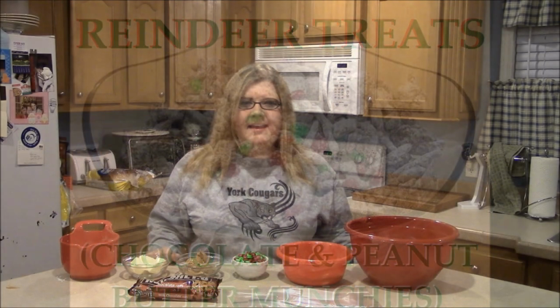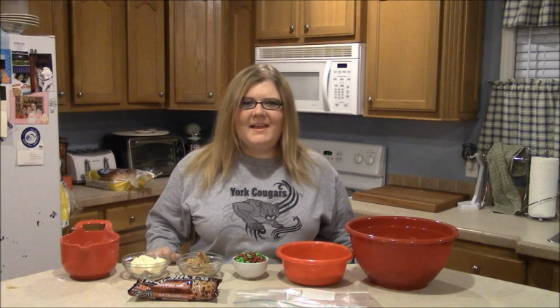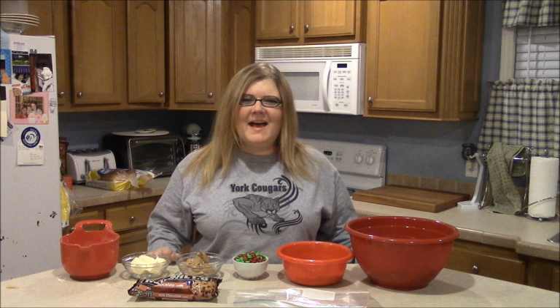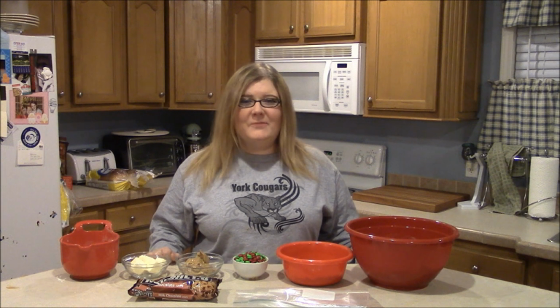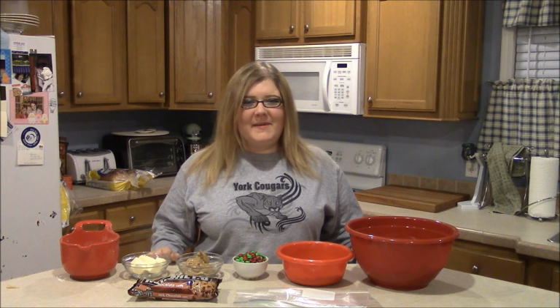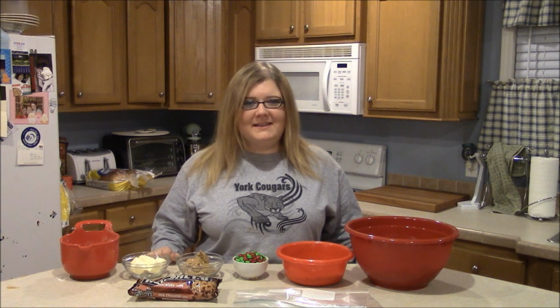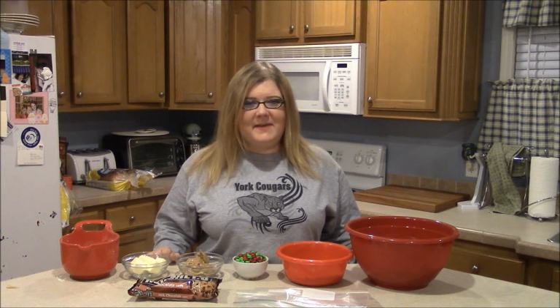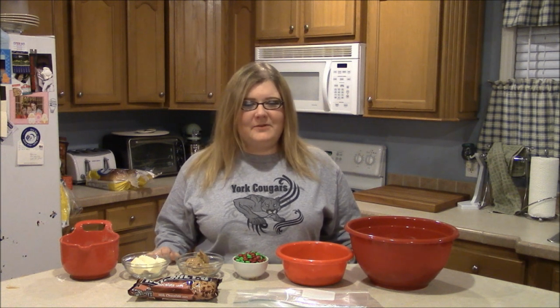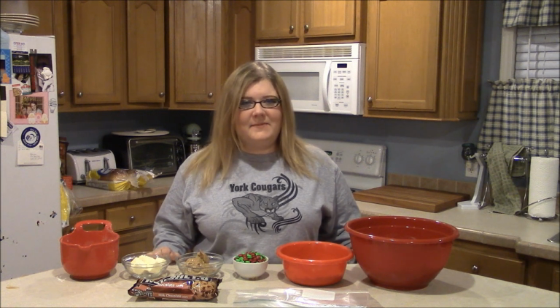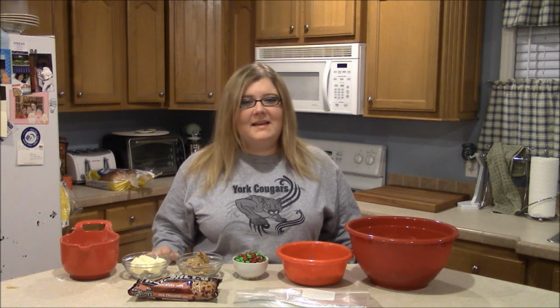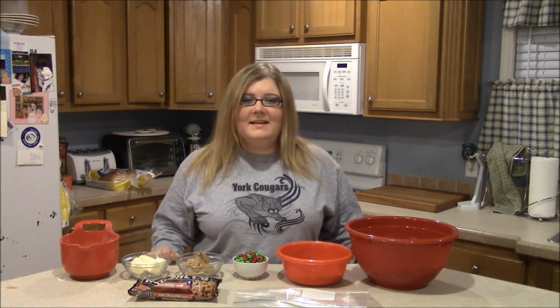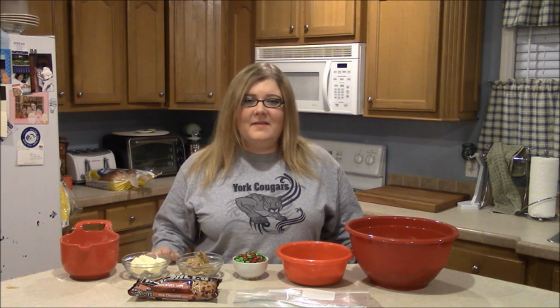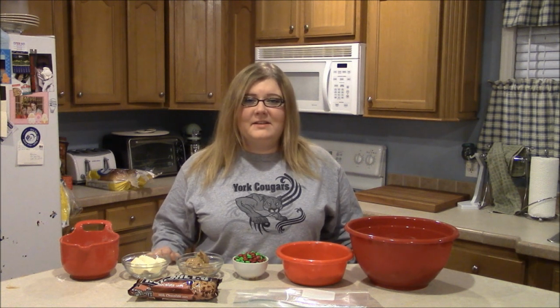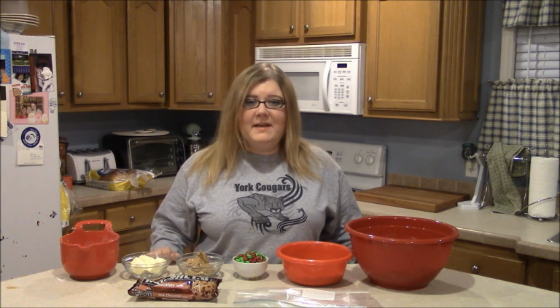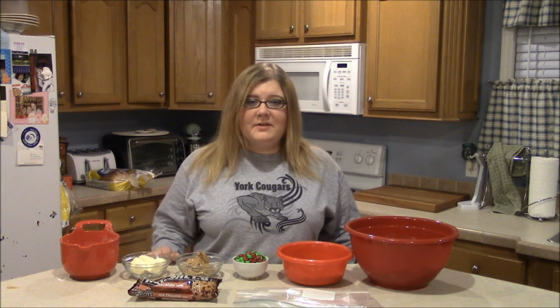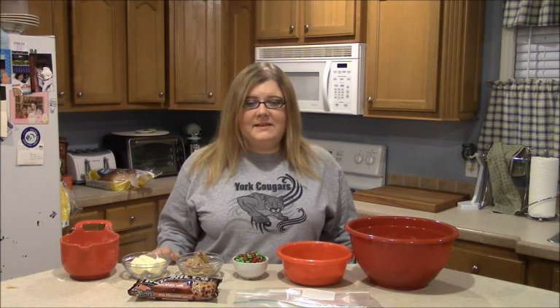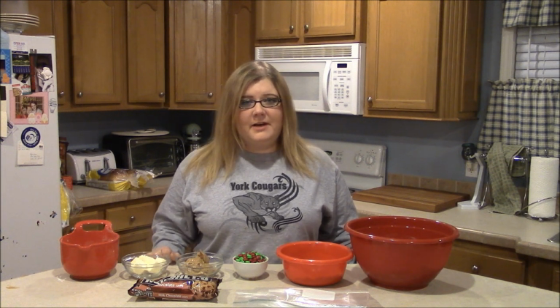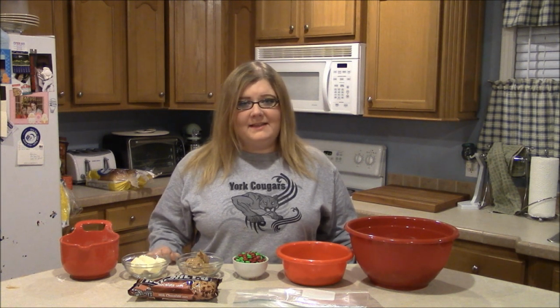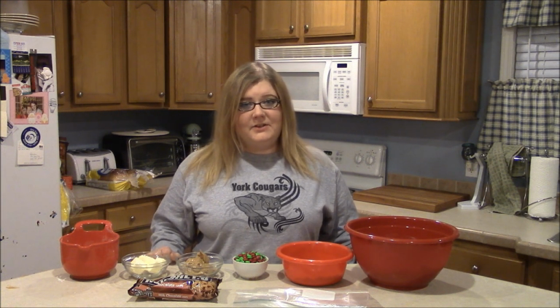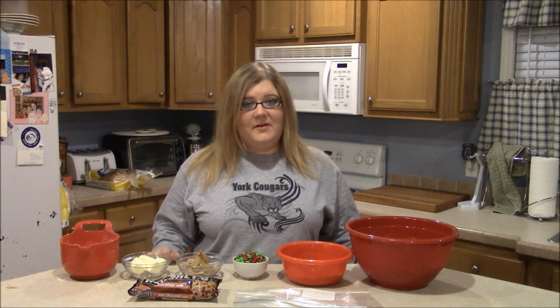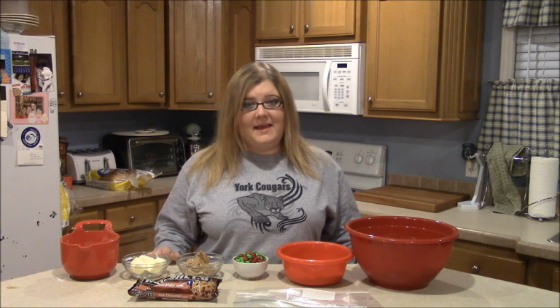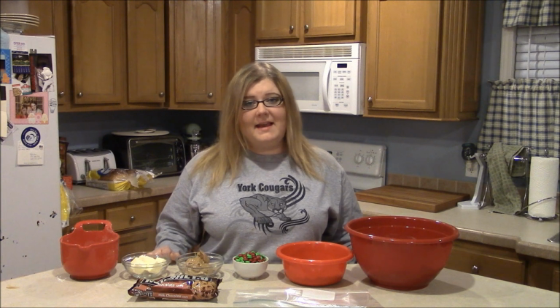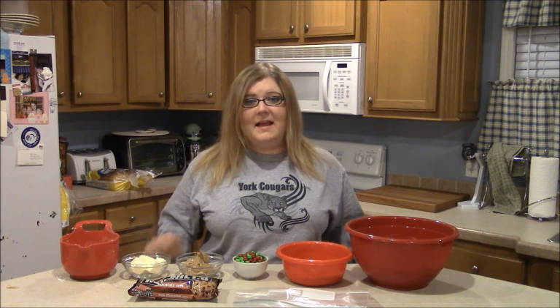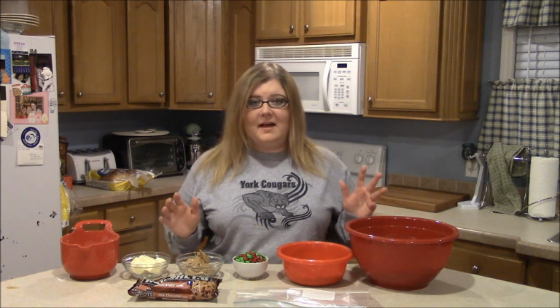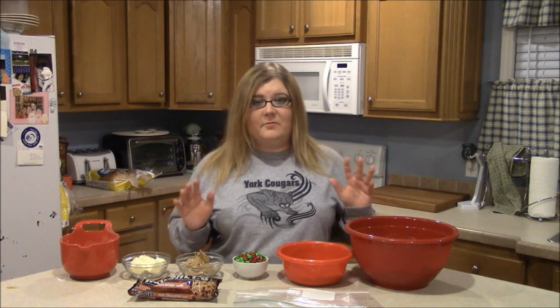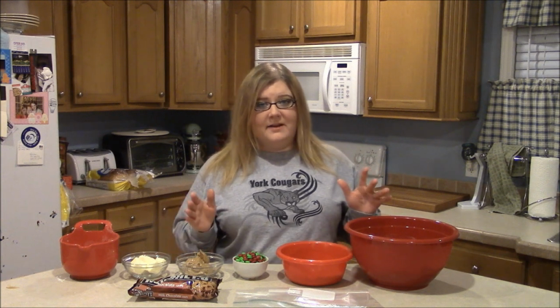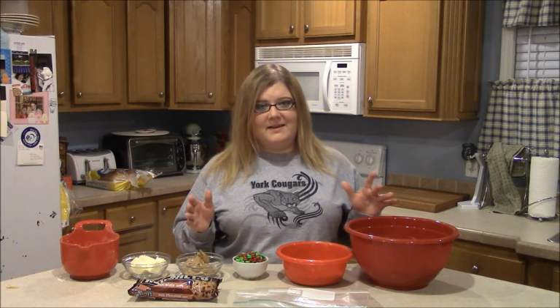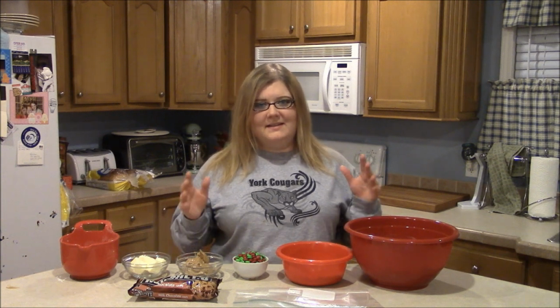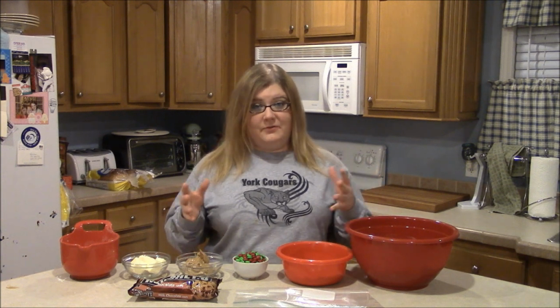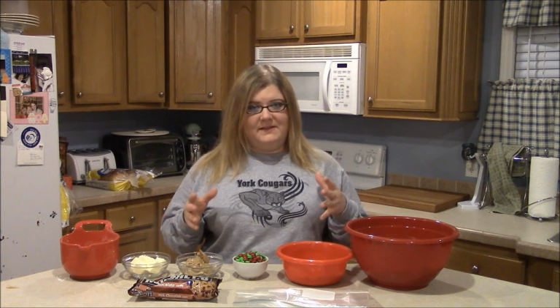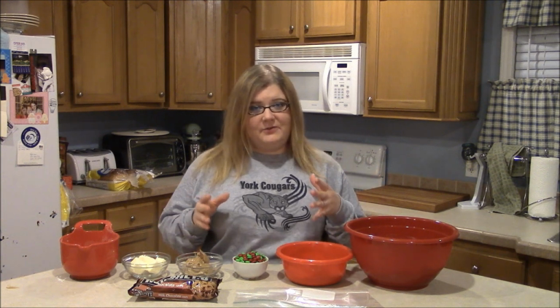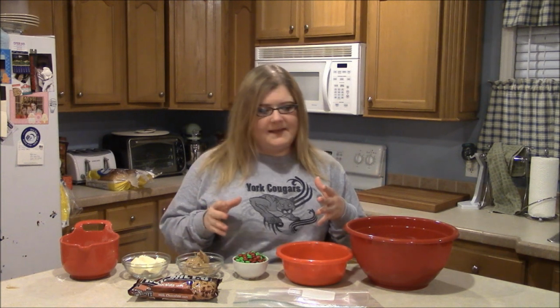Hello guys and welcome back to Simply Basic Recipes. Today I've got a sweet Christmassy trail mix I'm going to show you how to make, and I like to call it Reindeer Treat since it's a Christmassy trail mix.